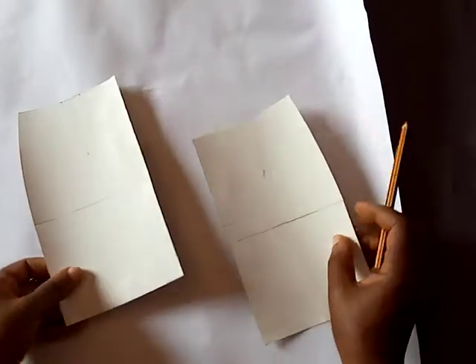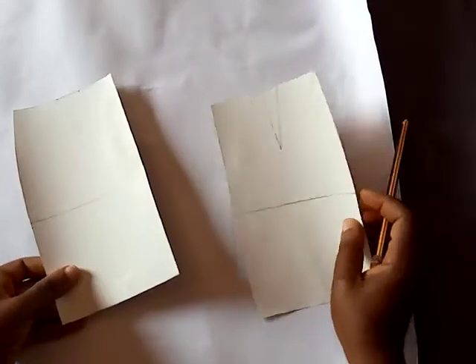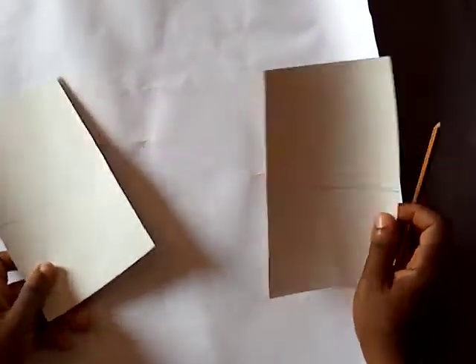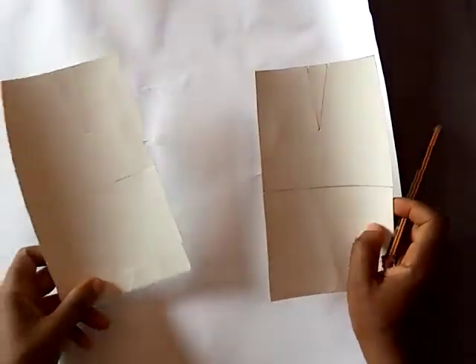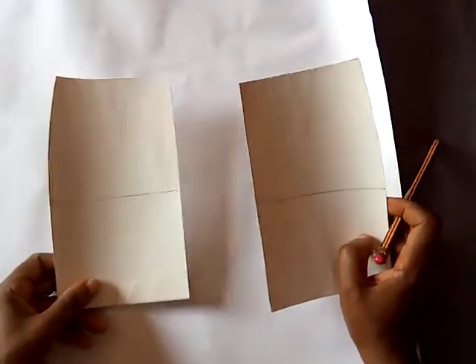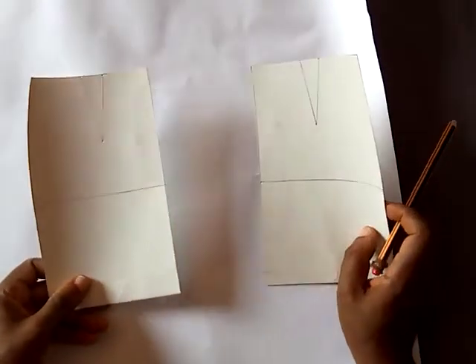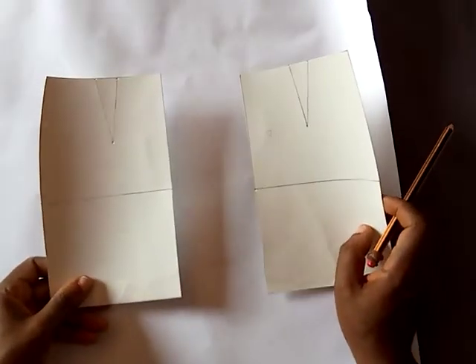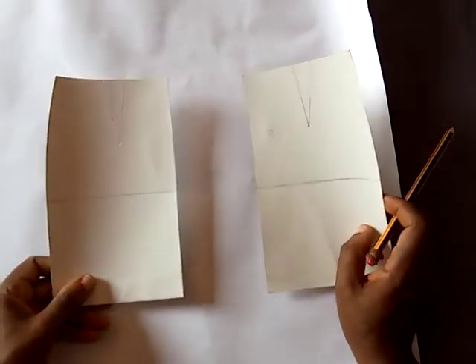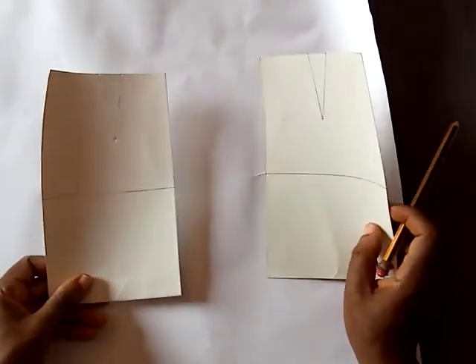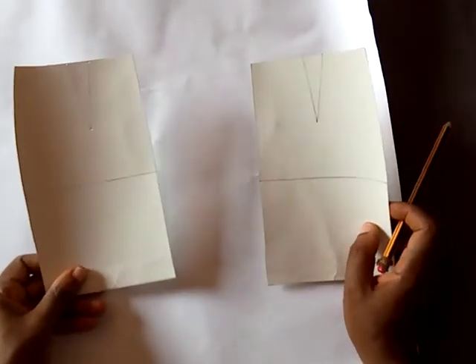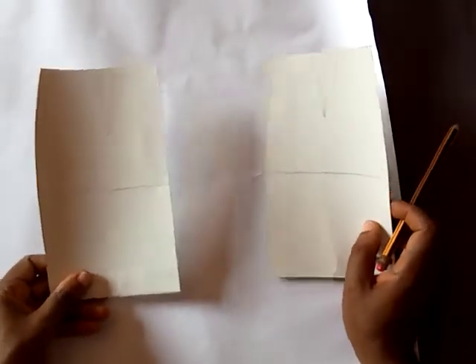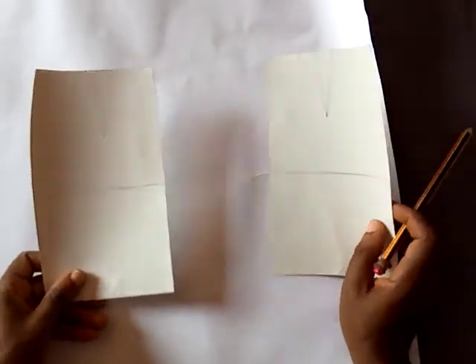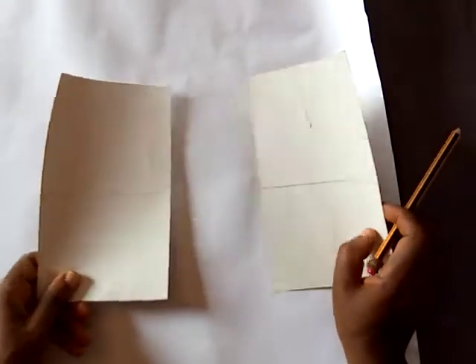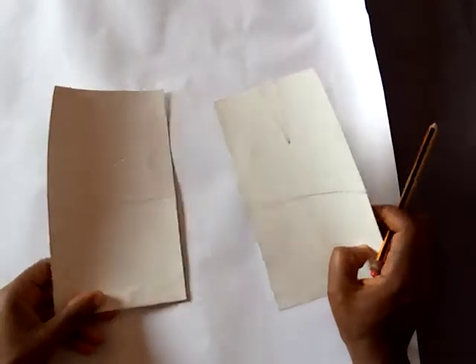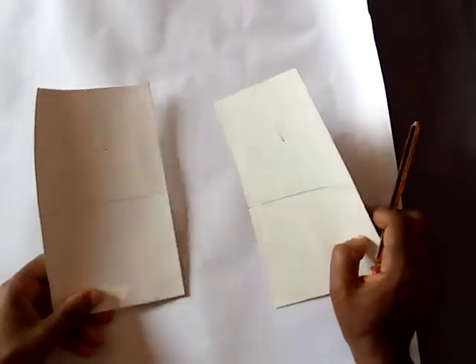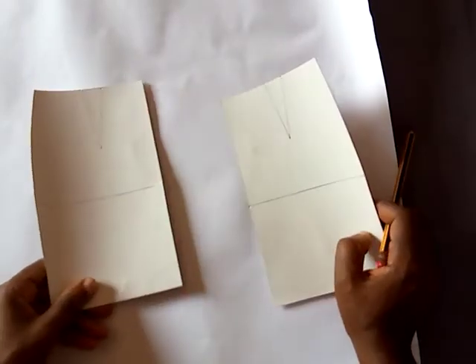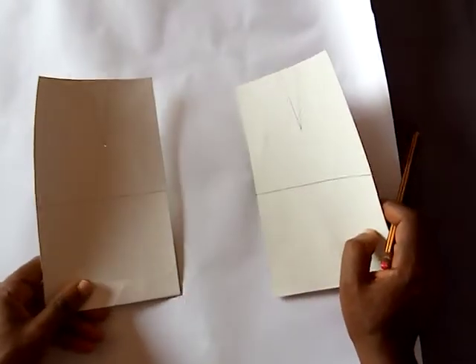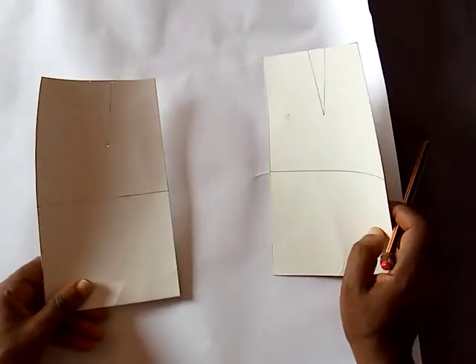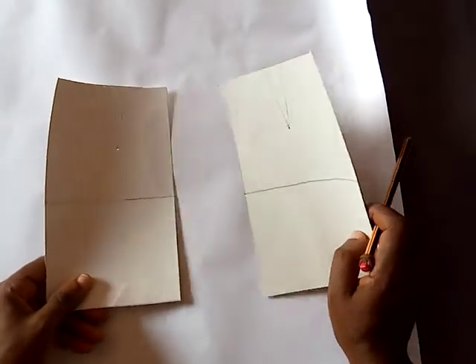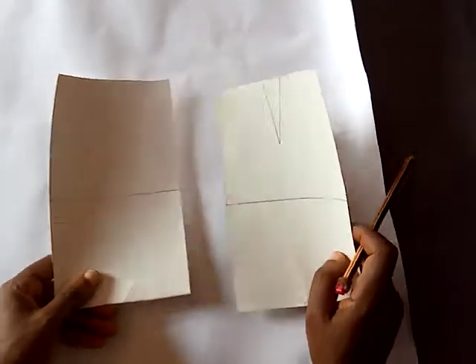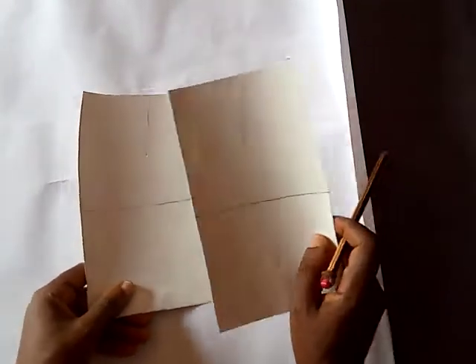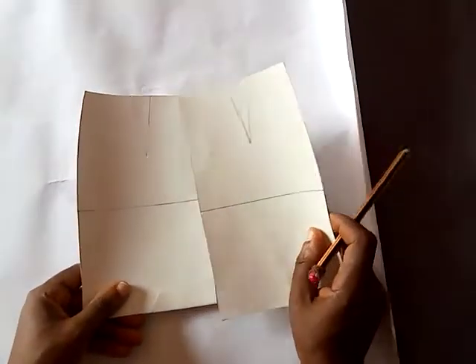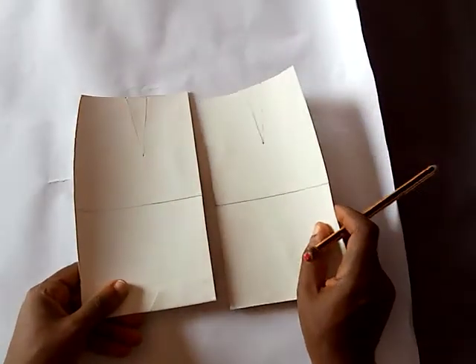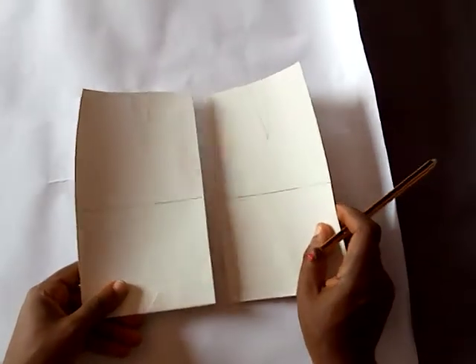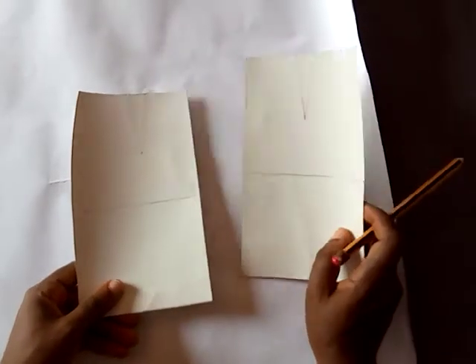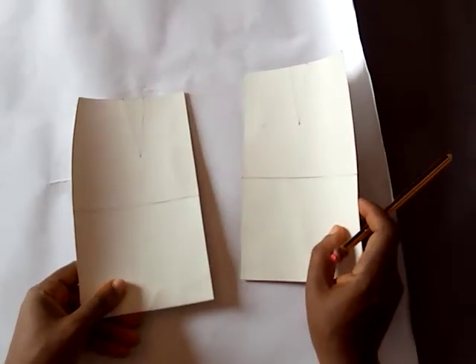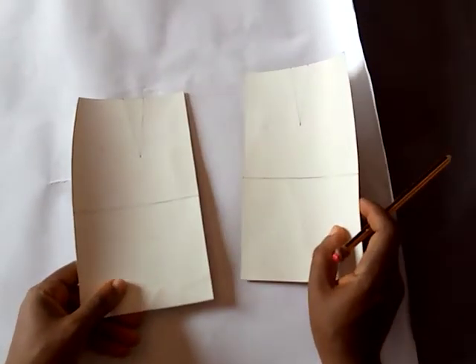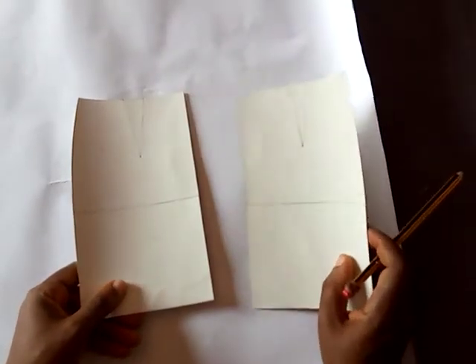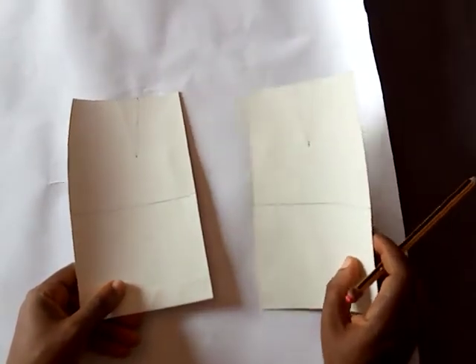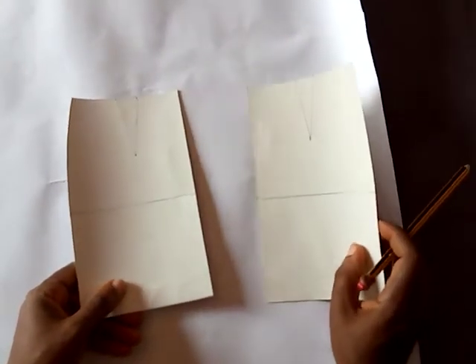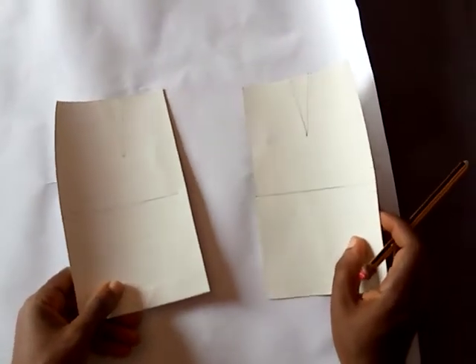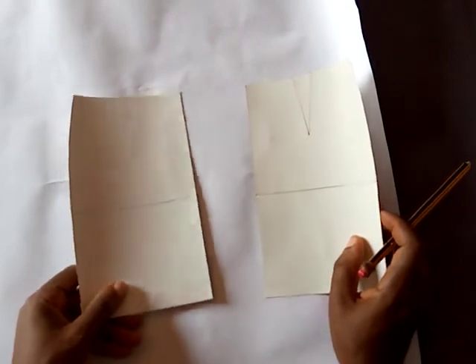Welcome to this skirt manipulation class. In today's class we will be manipulating our basic skirt blocks into a flare skirt.